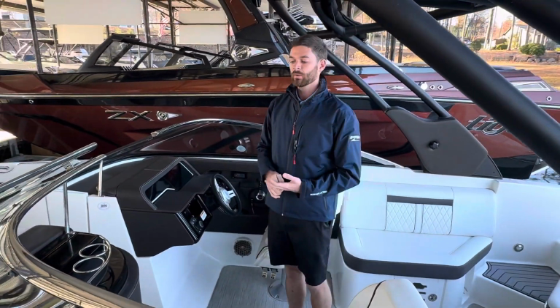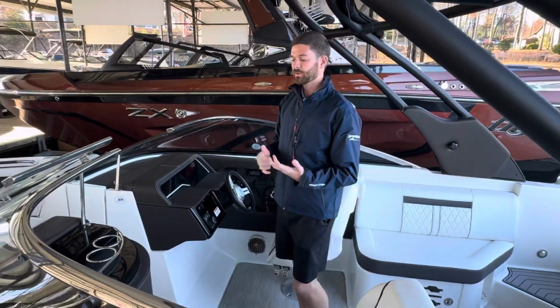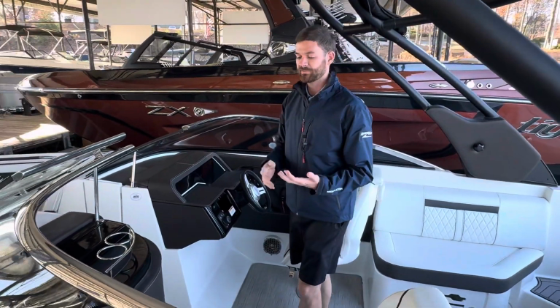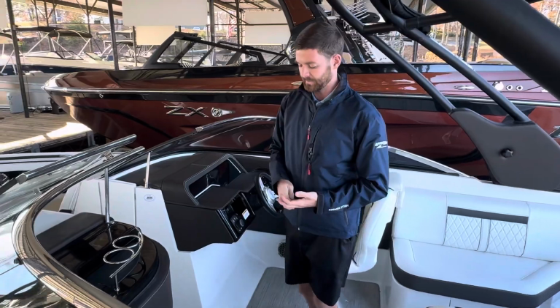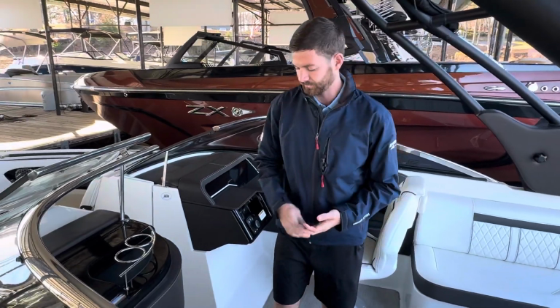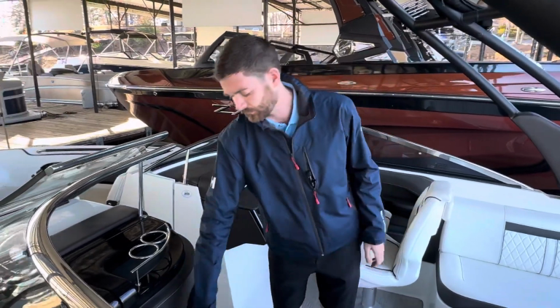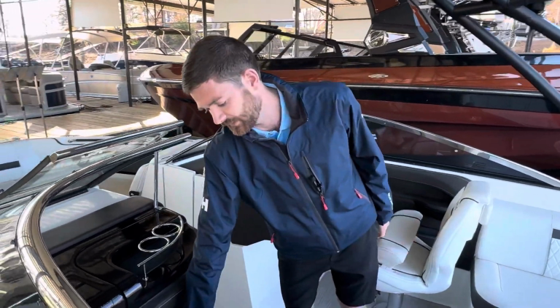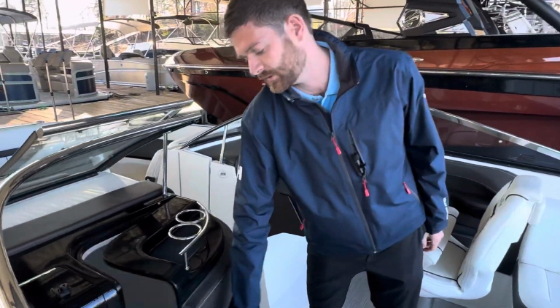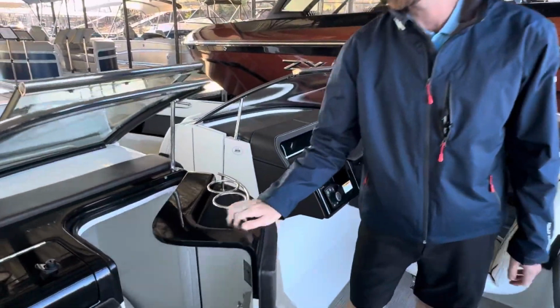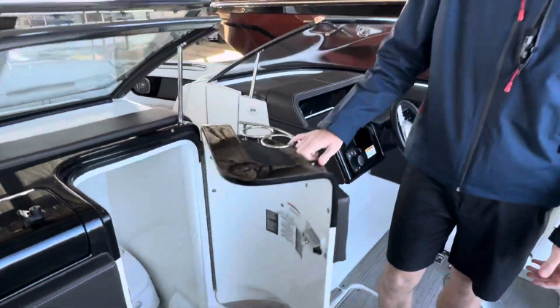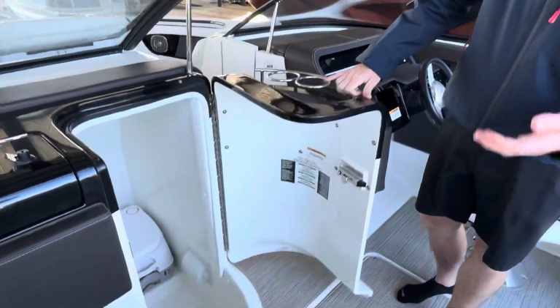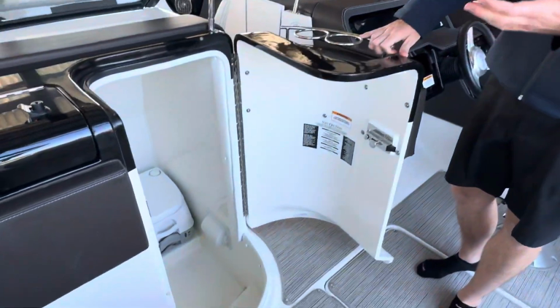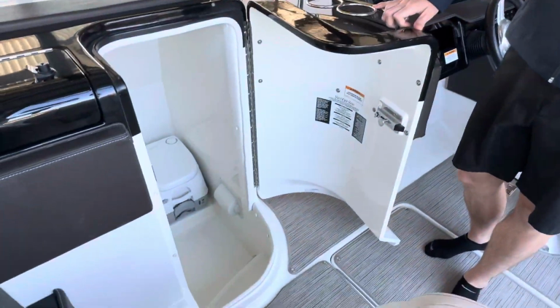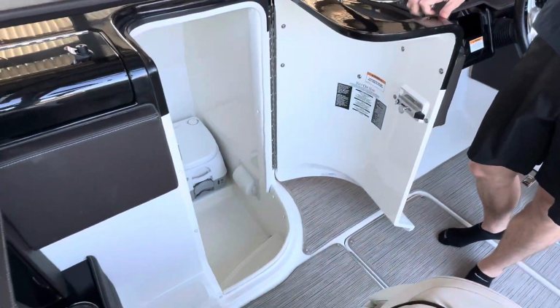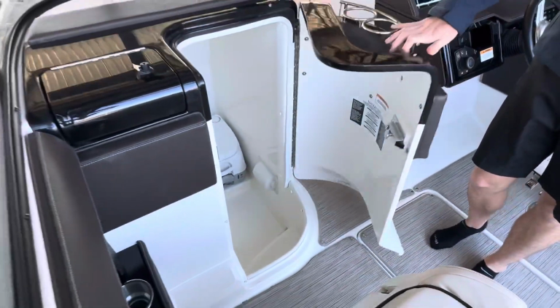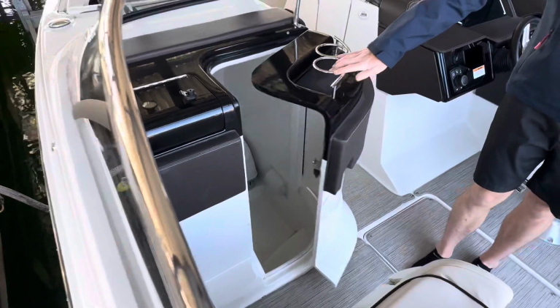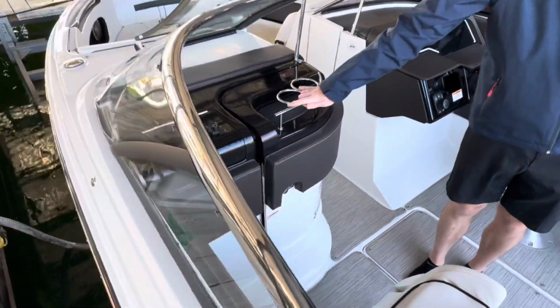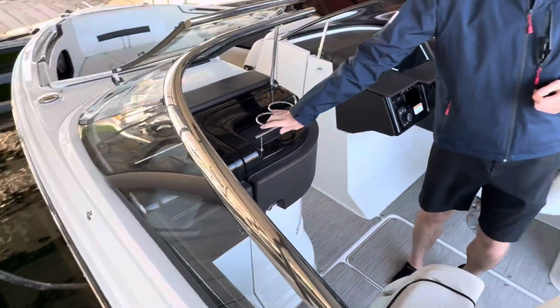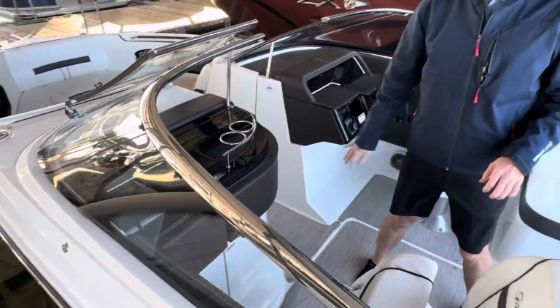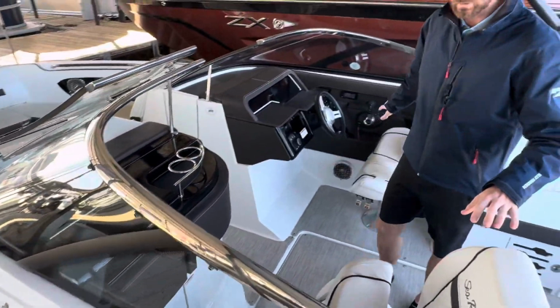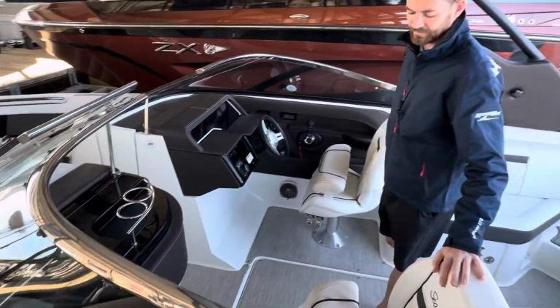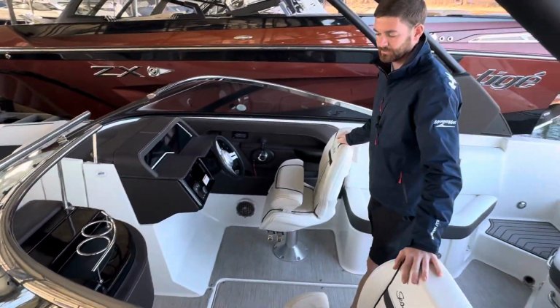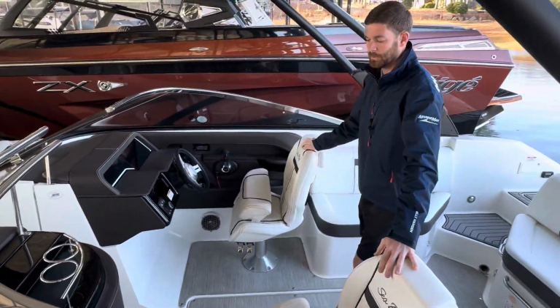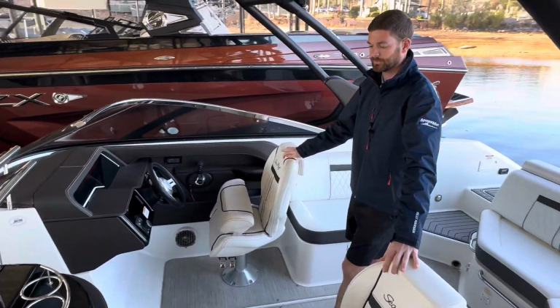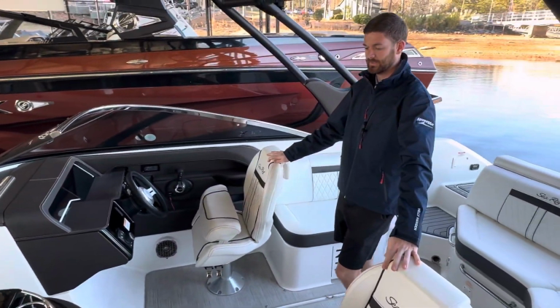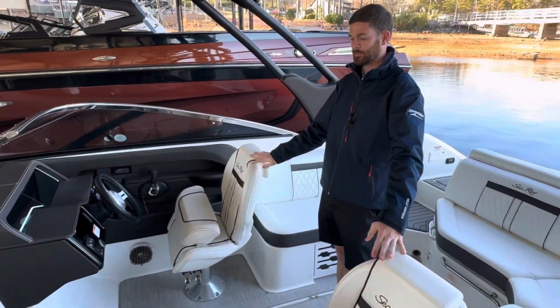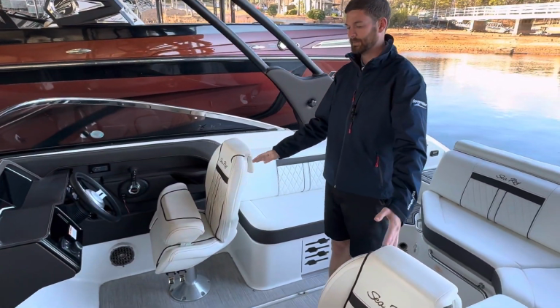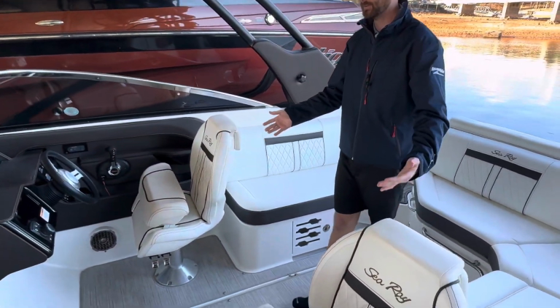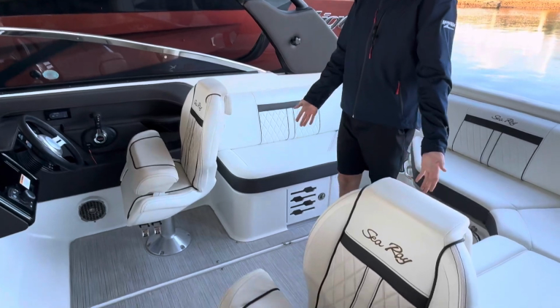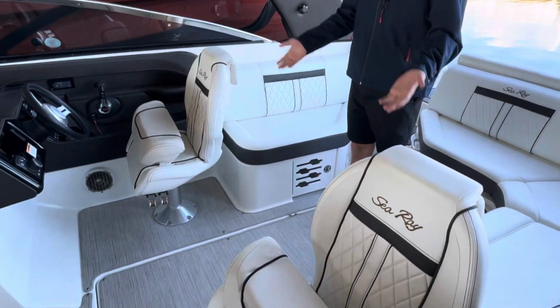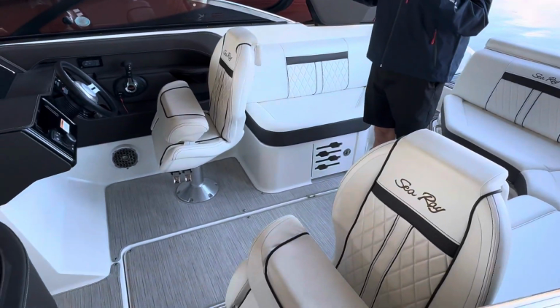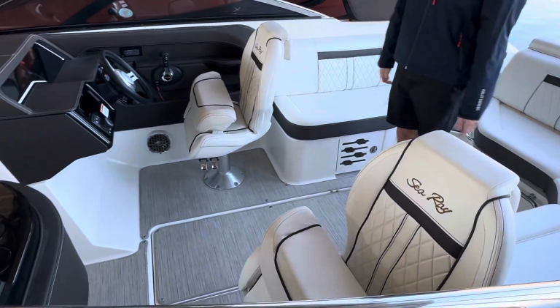We do have some unique features to the 25-foot, so you will have a head. Dual captain's chairs with bolsters to allow multiple people to sit up here facing the bow.